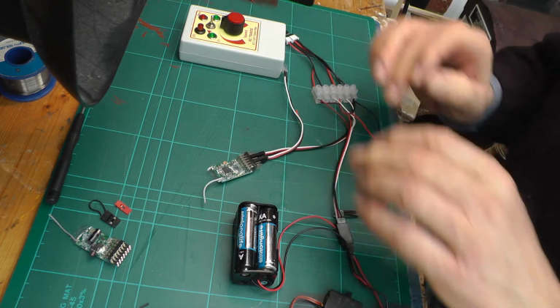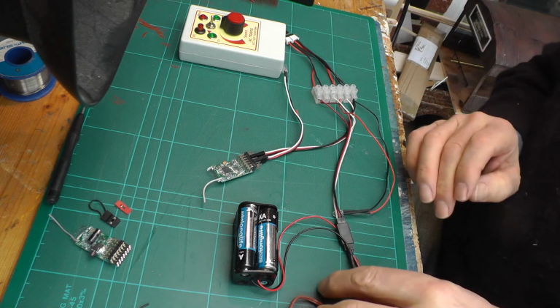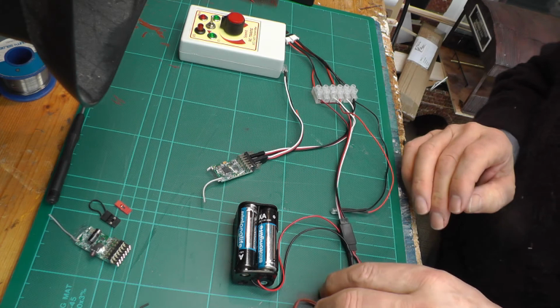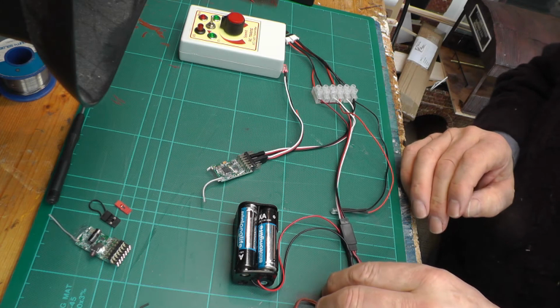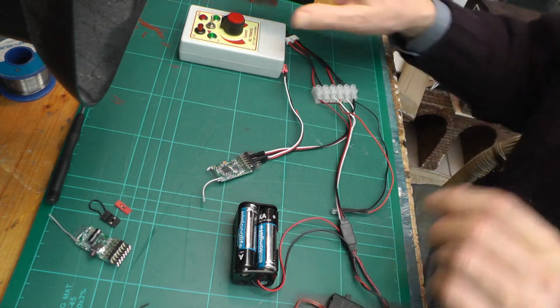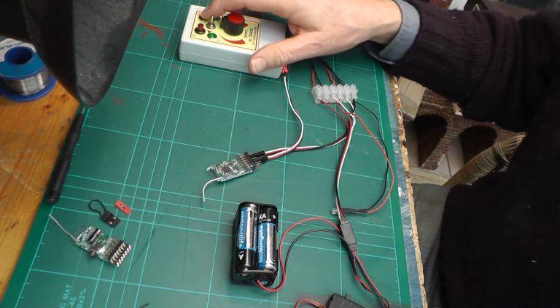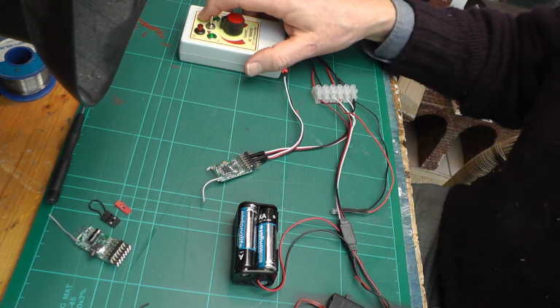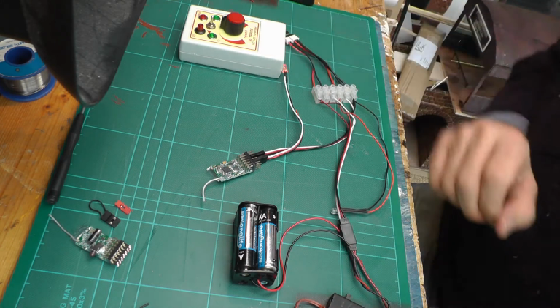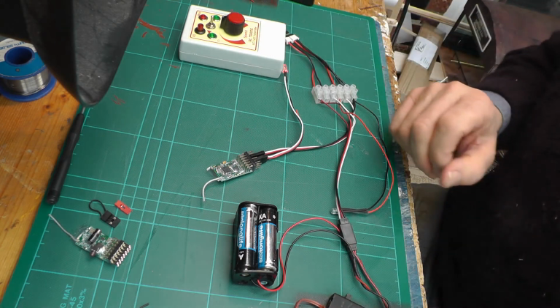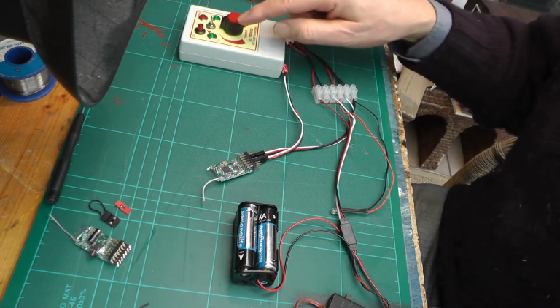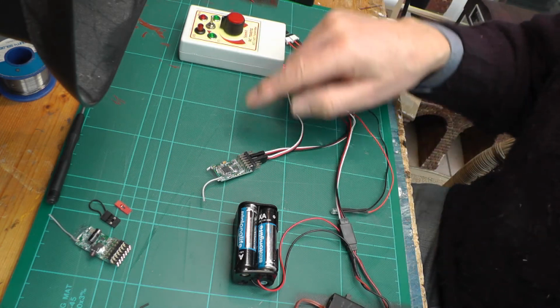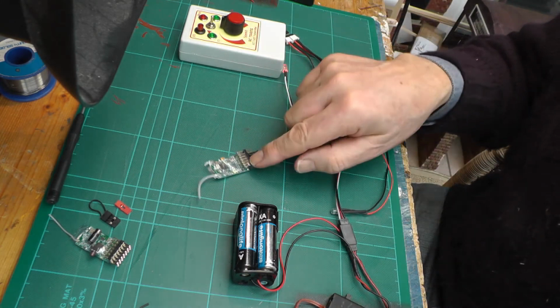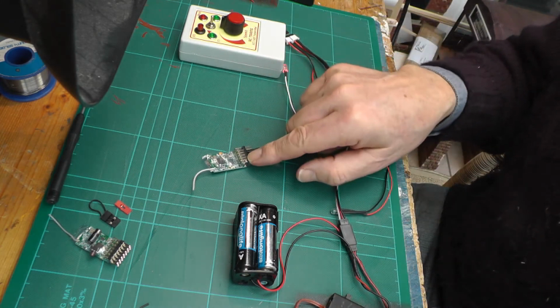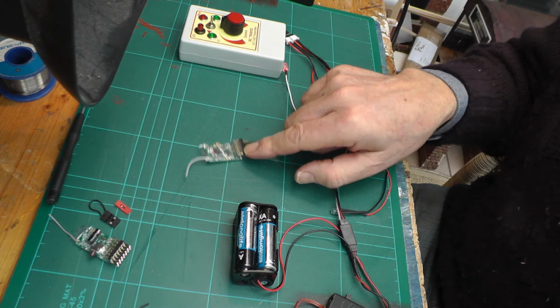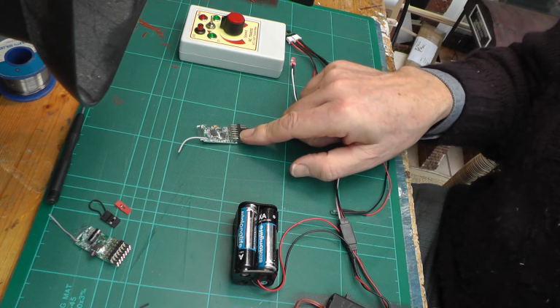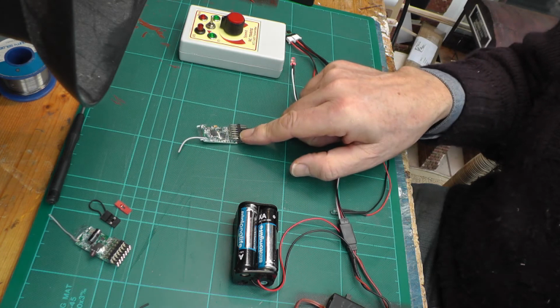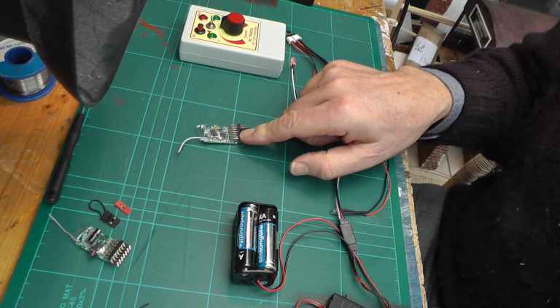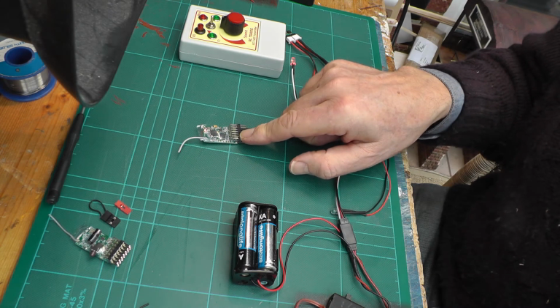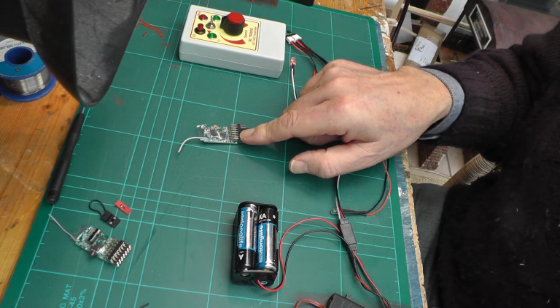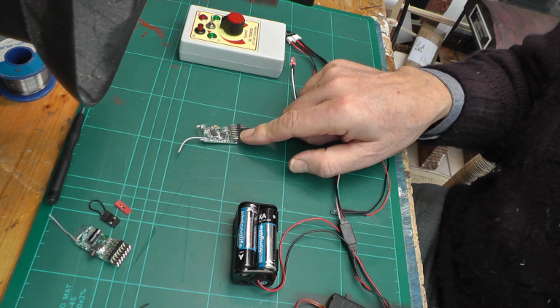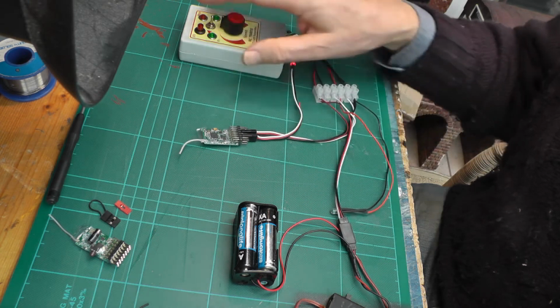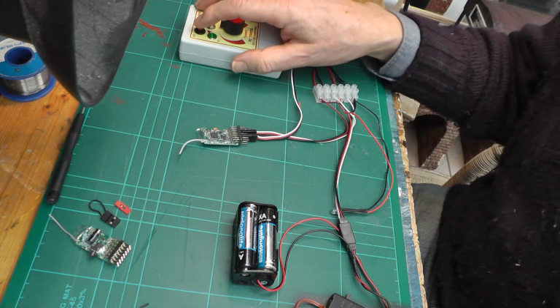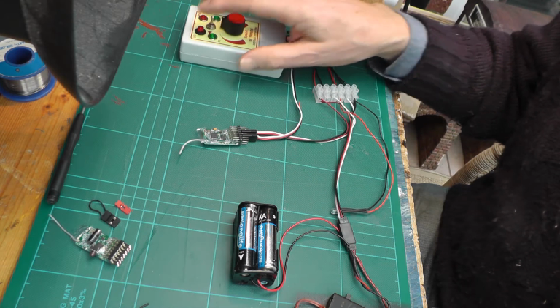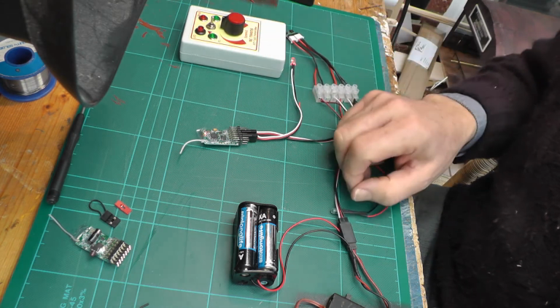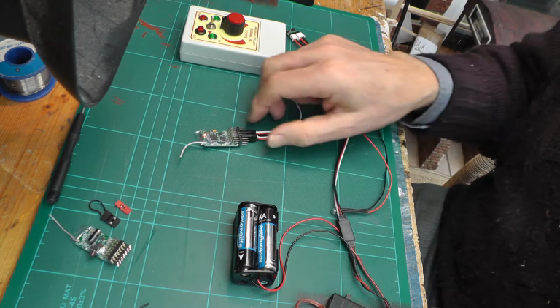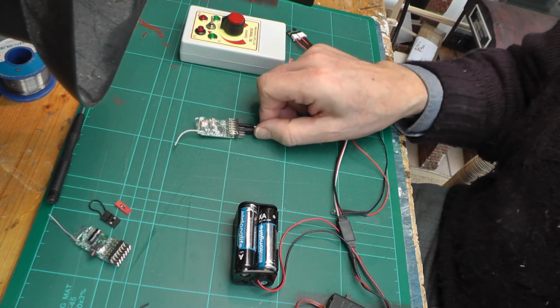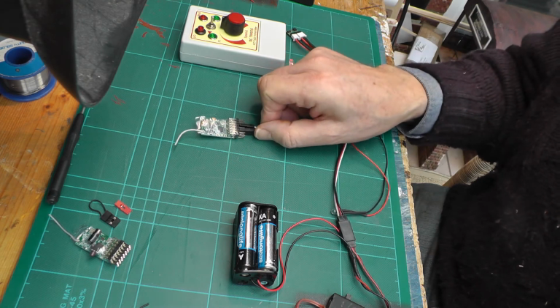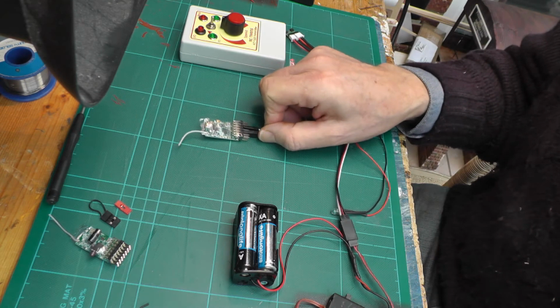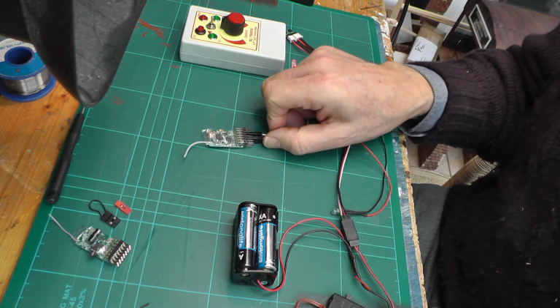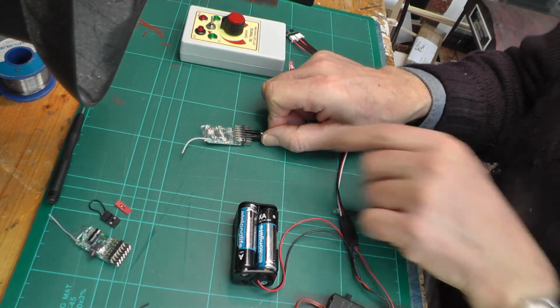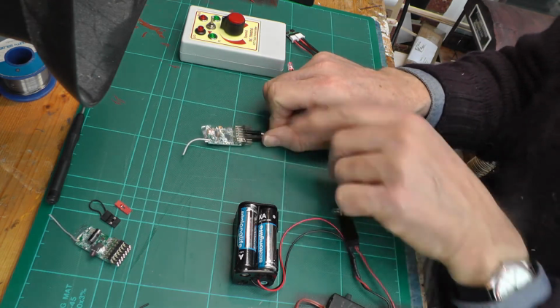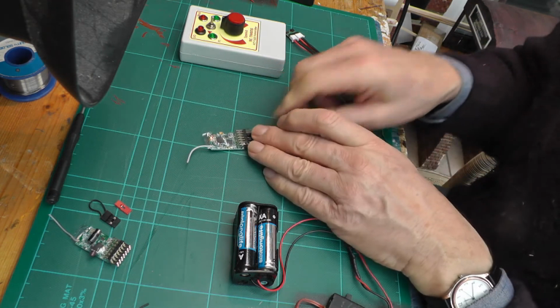Let's turn on and see what happens. The receiver is hunting for the transmitter. Turn the transmitter on — it's found it. I've got a steady light.